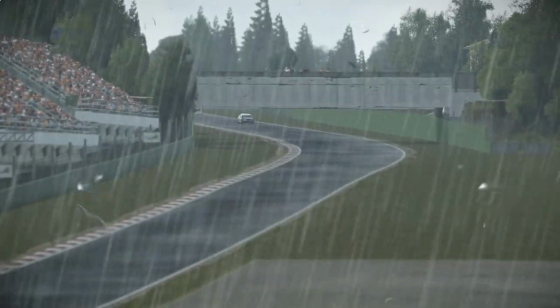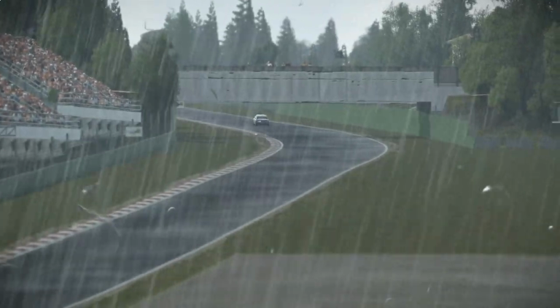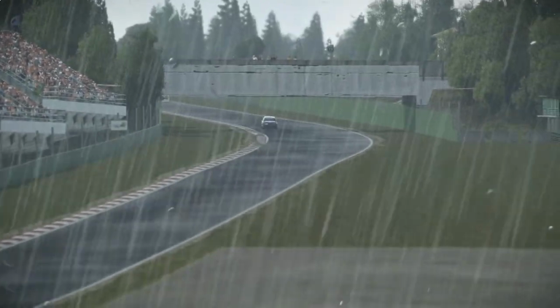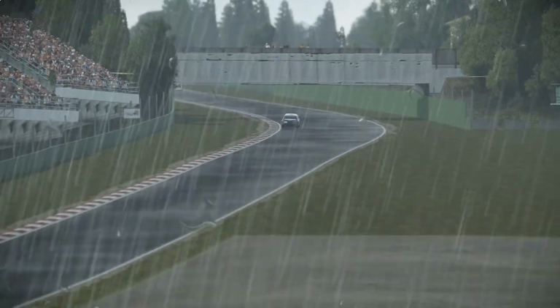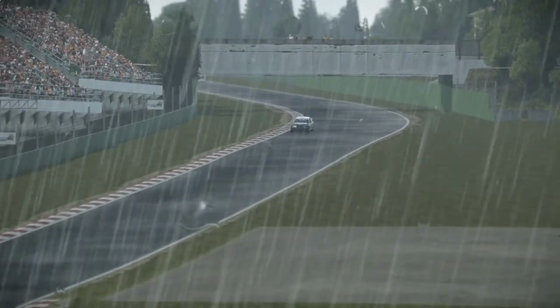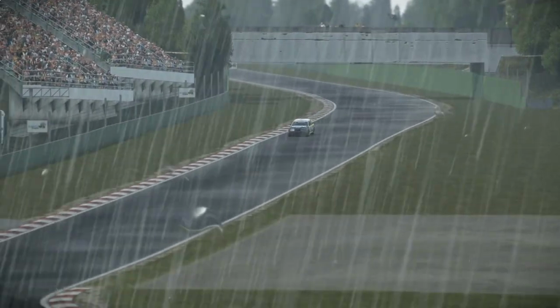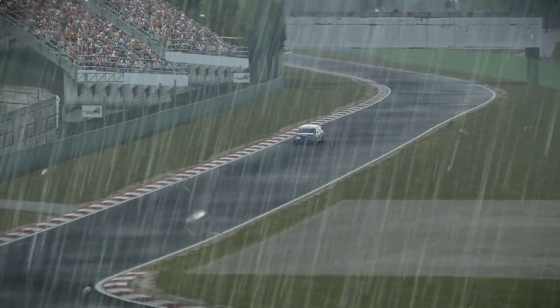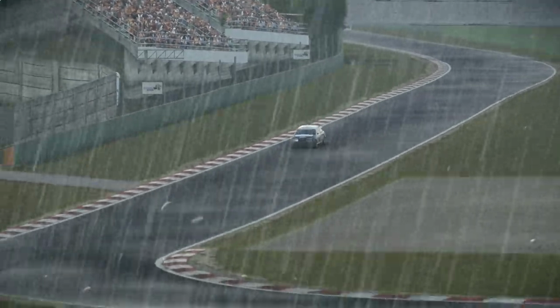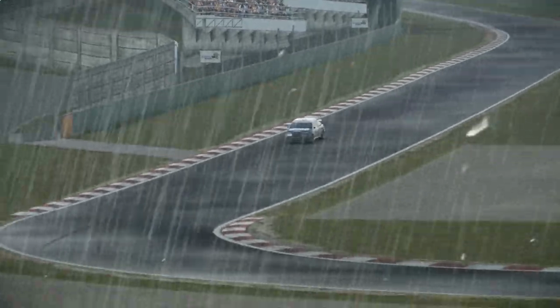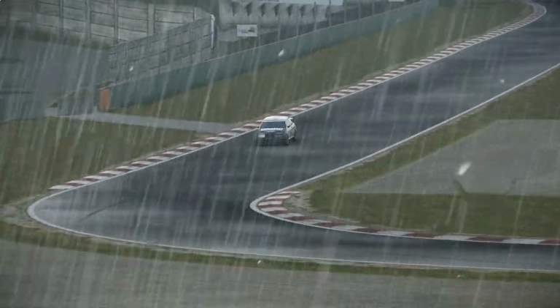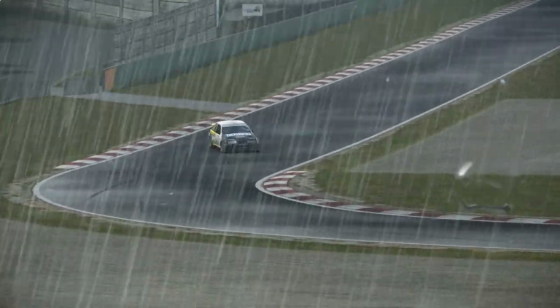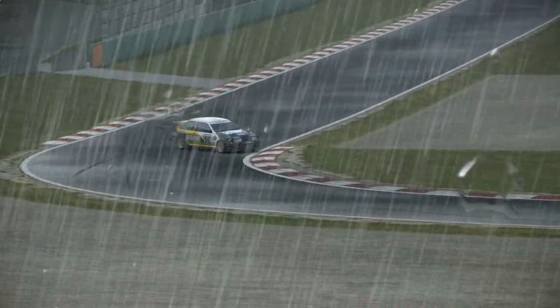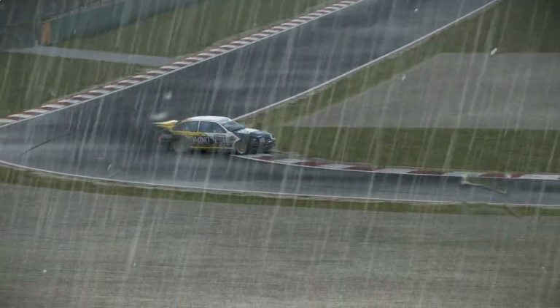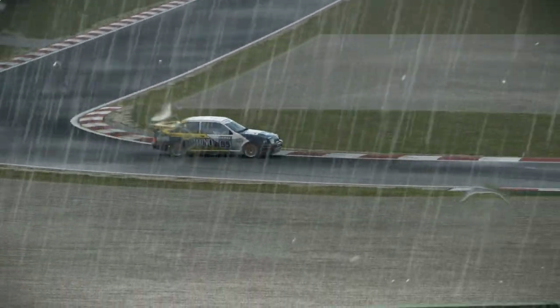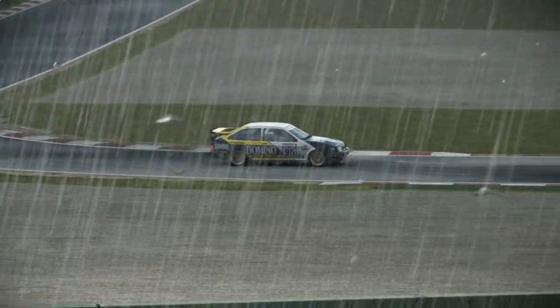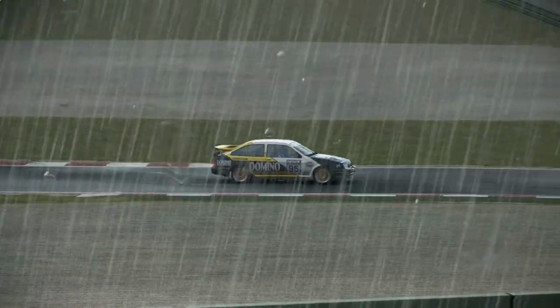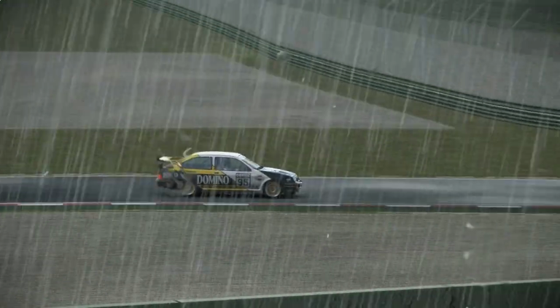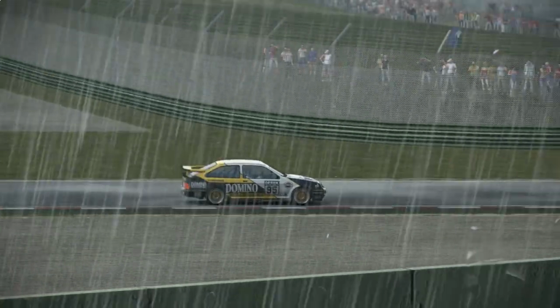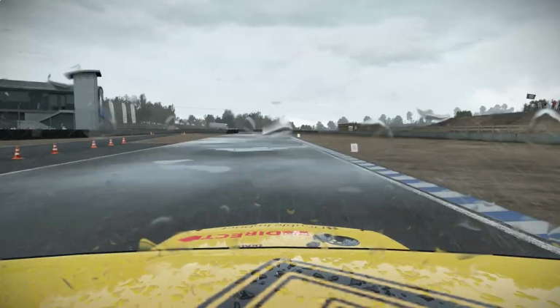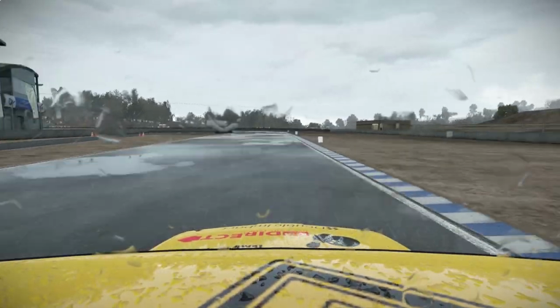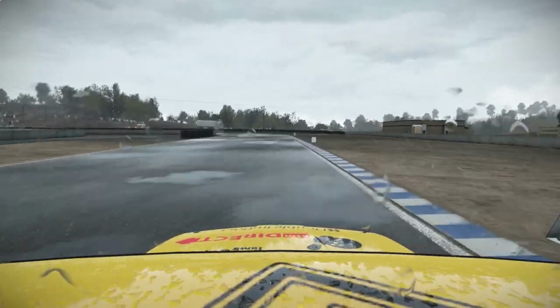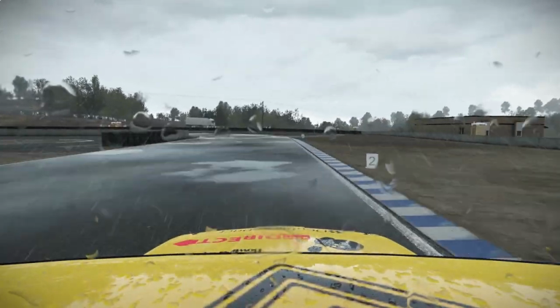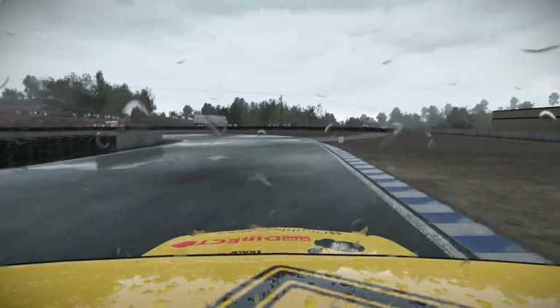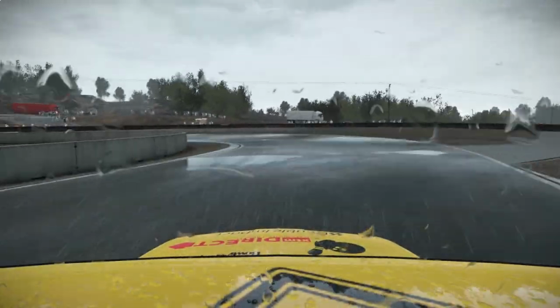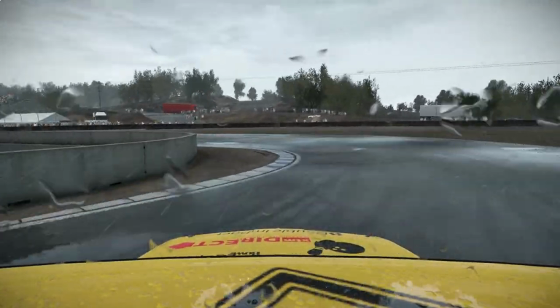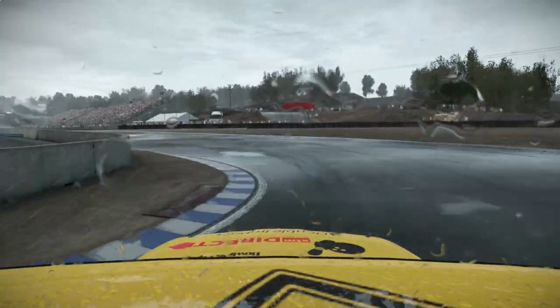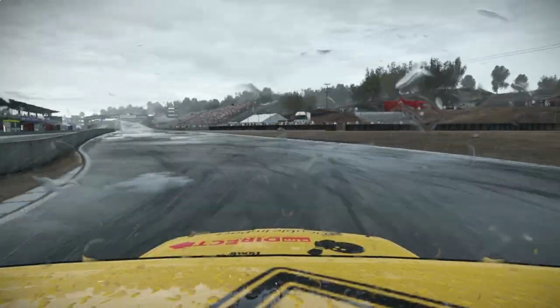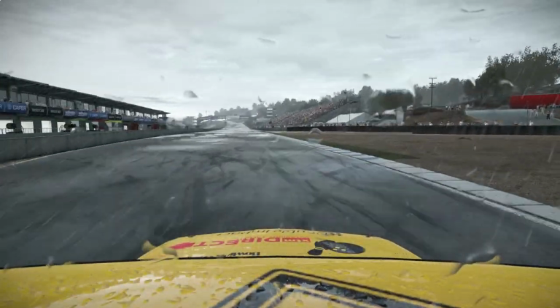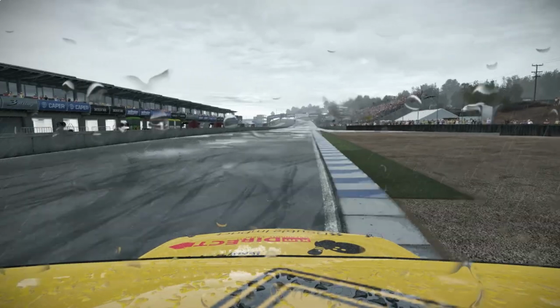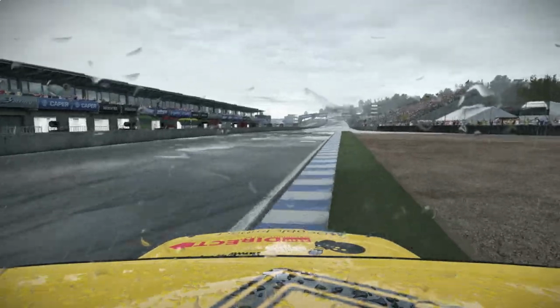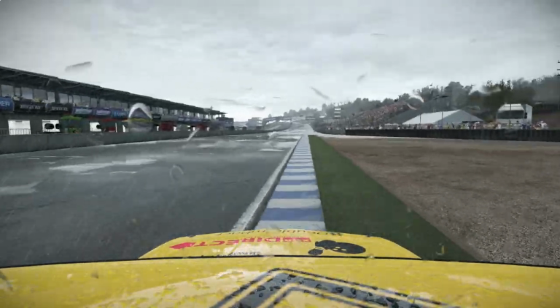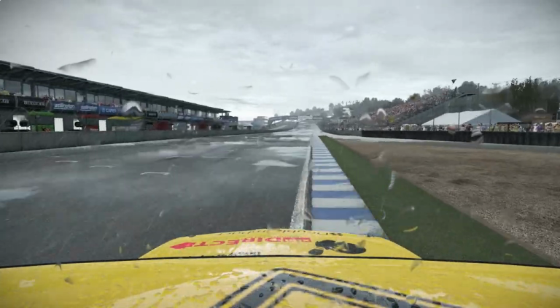There are two main types of drivers that emerge when driving in the rain: those that drive too slowly, and those that drive into the back of them. You can improve the car's setup and your attitude to driving in order to avoid becoming either one of them, but racing in the rain will always be an inherently risky undertaking.